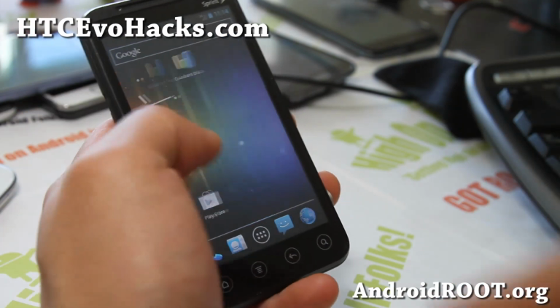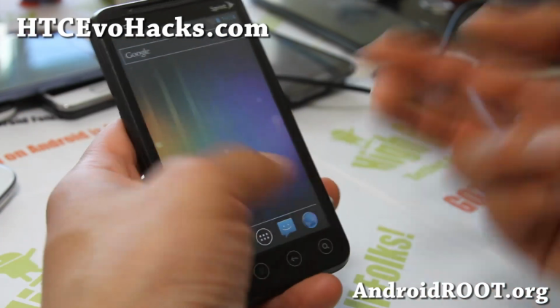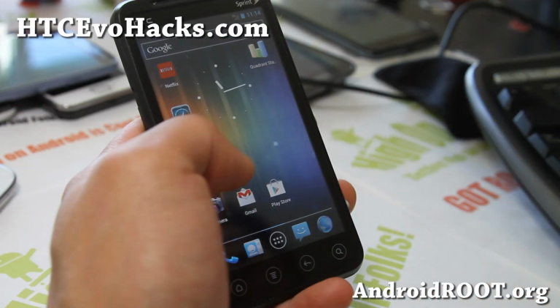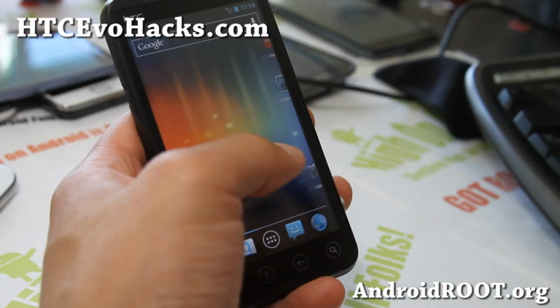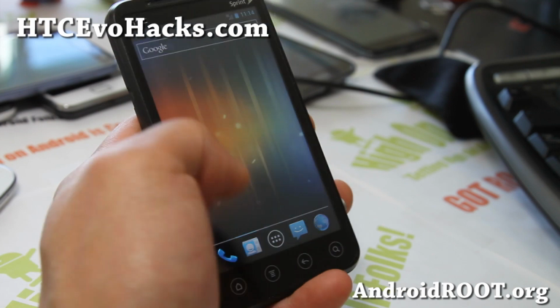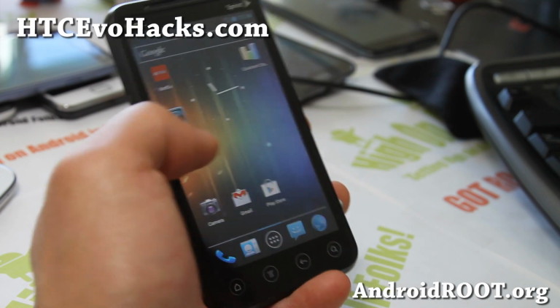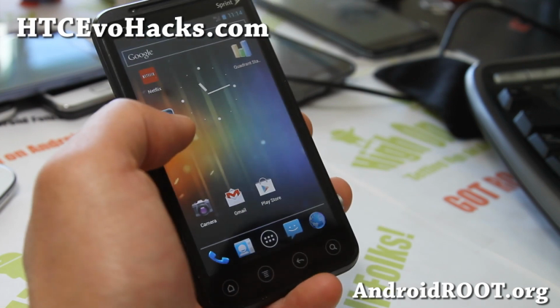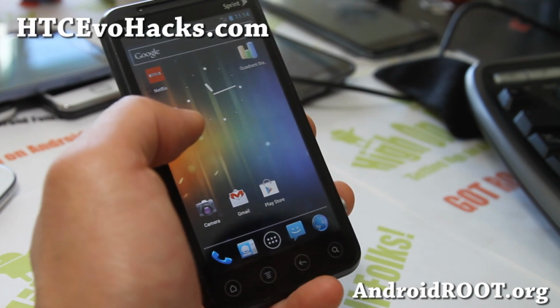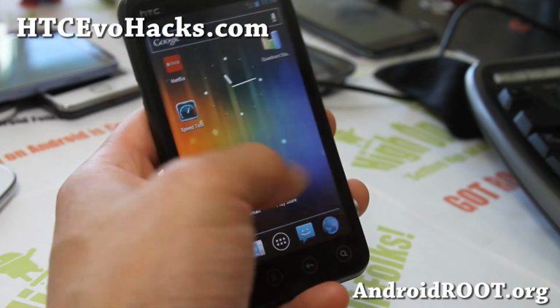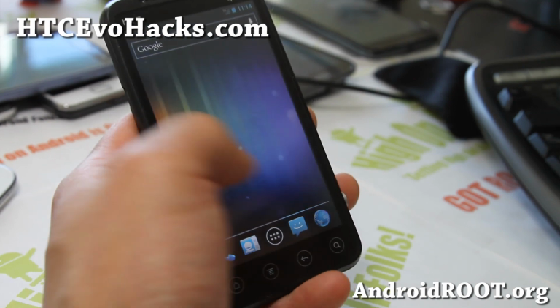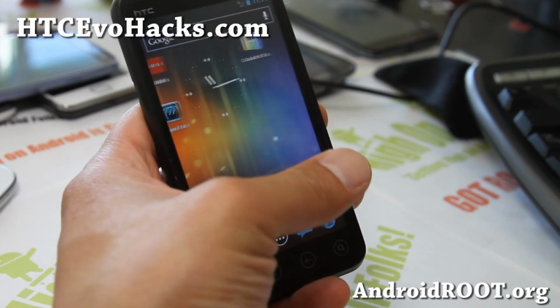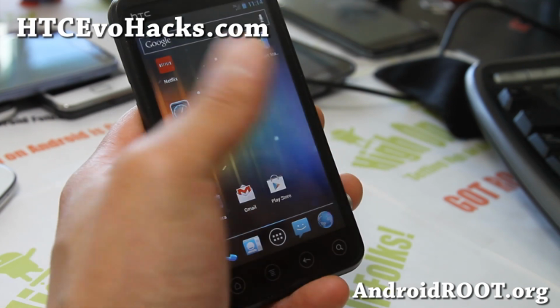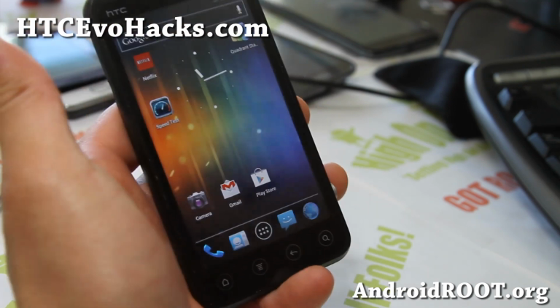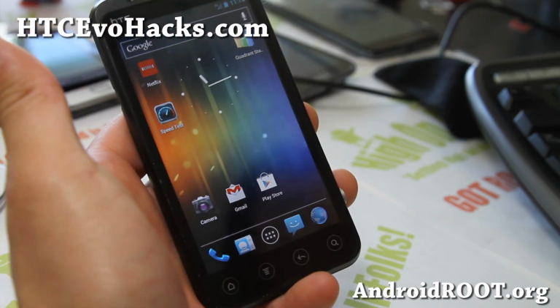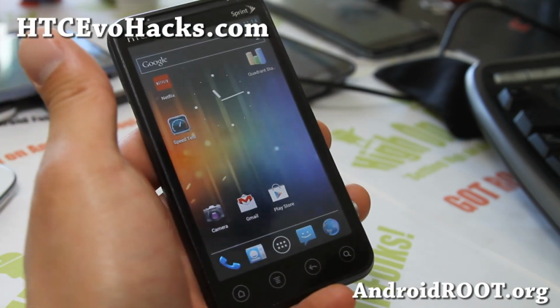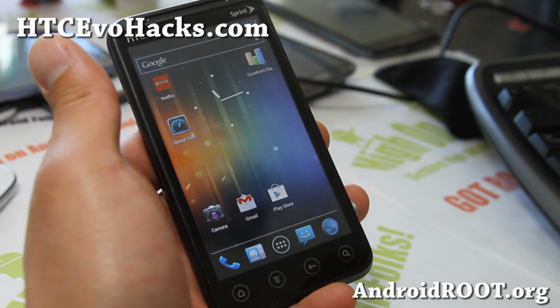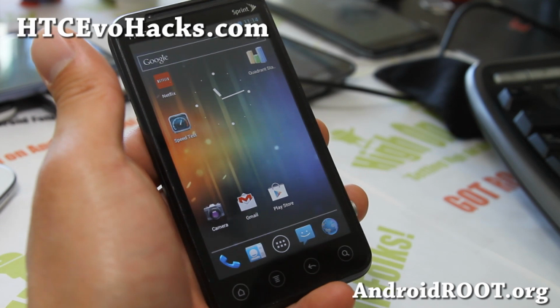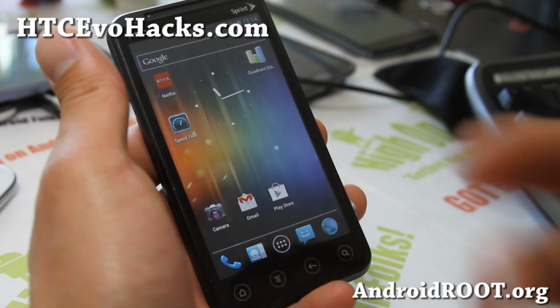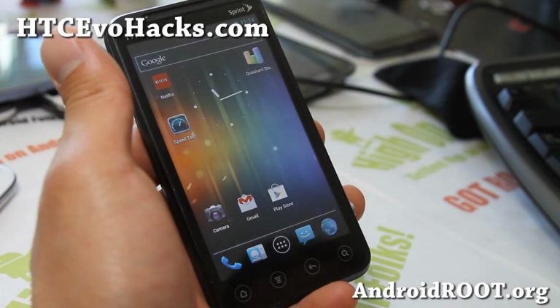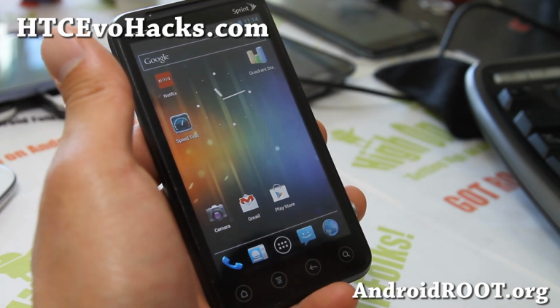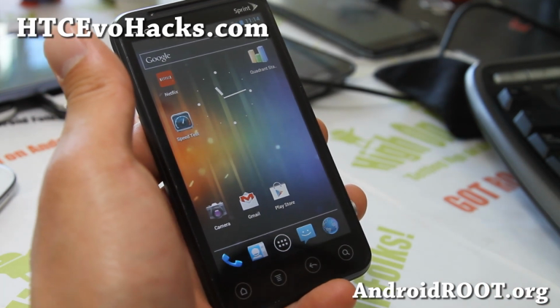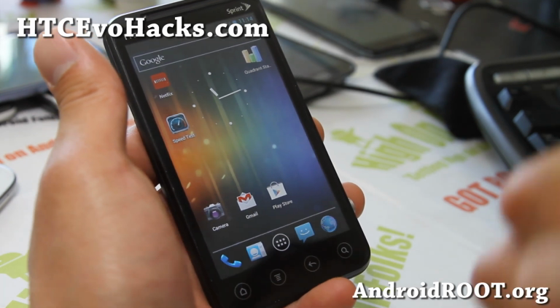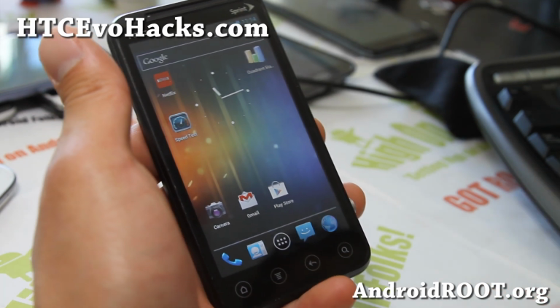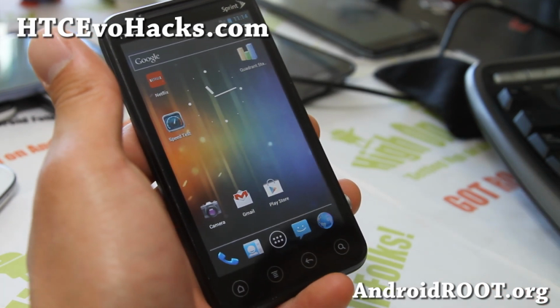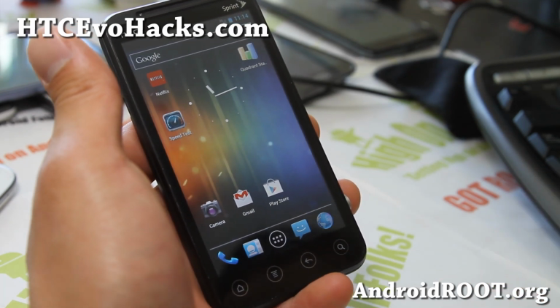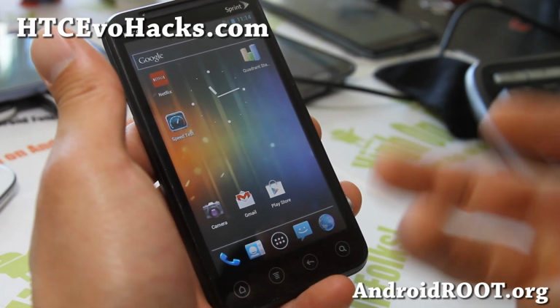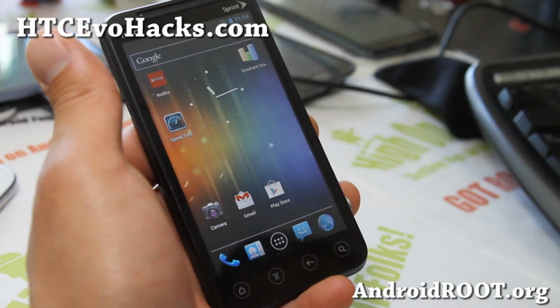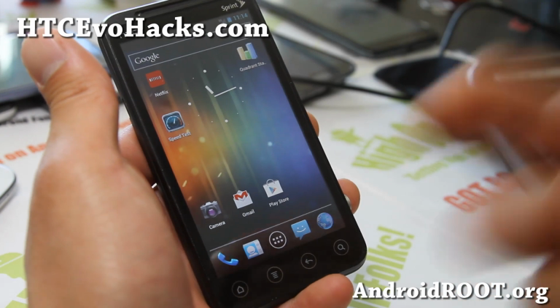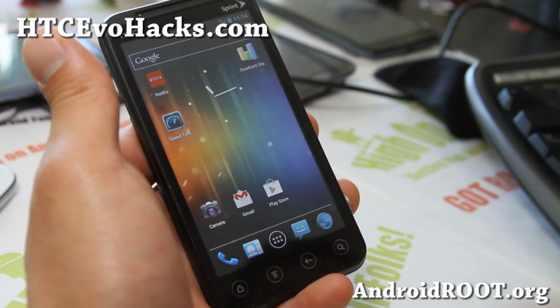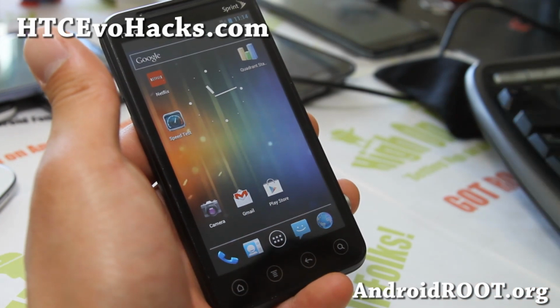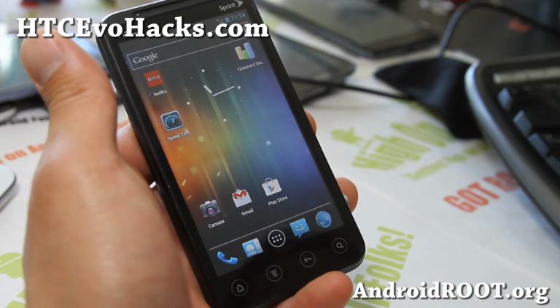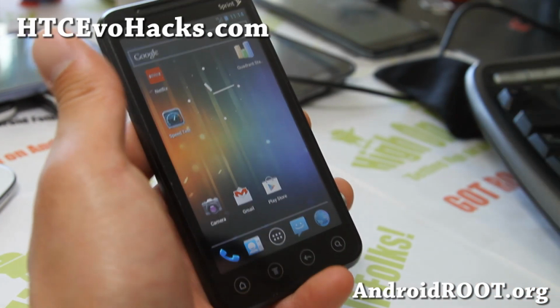I've actually seen this ROM progress and it's looking better every week. Hopefully one day it's going to get really stable with all those other things working. But in the meanwhile, try out this ROM and let me know what you think.